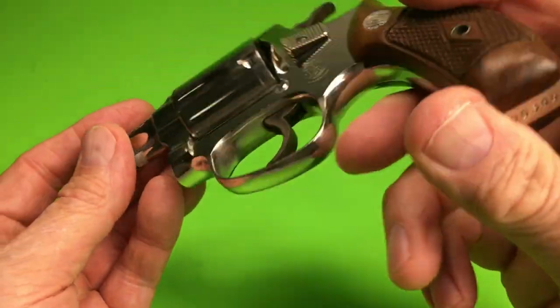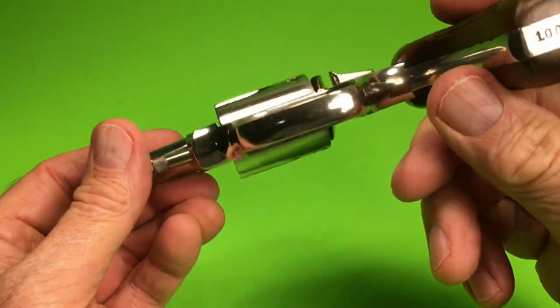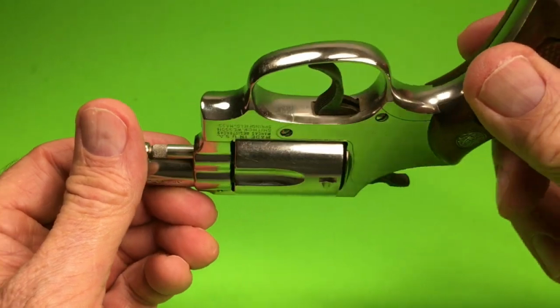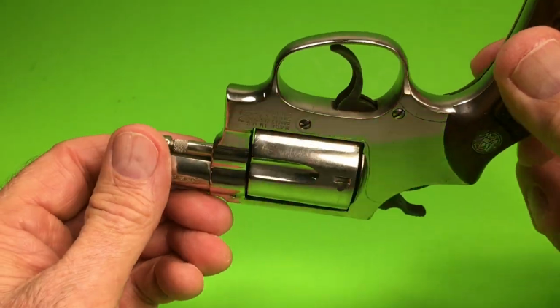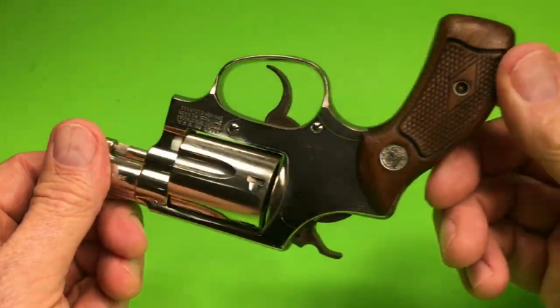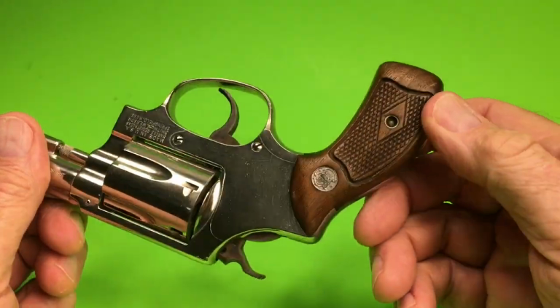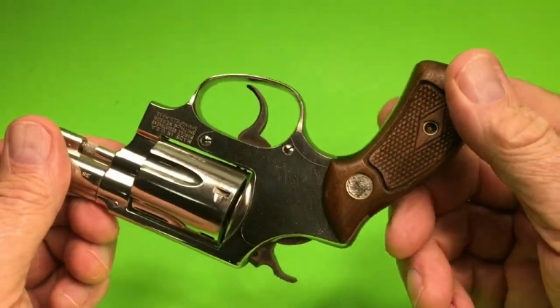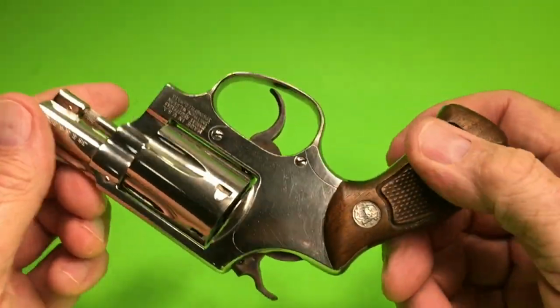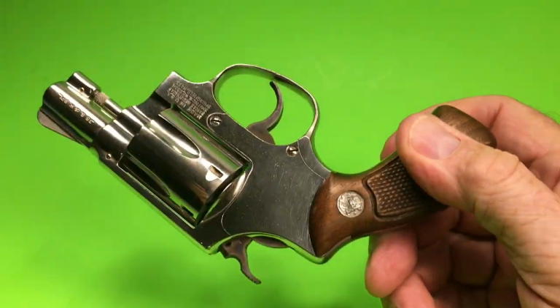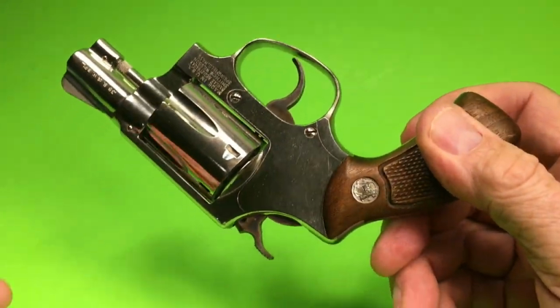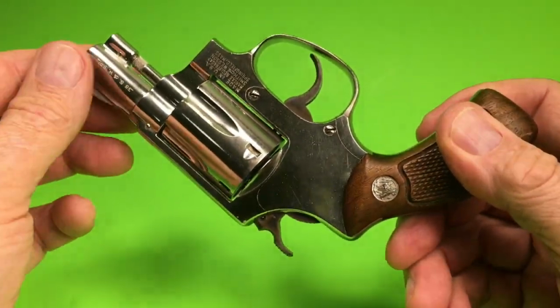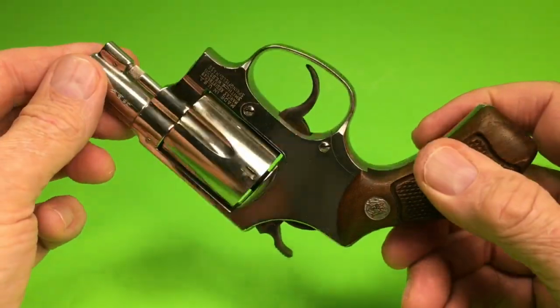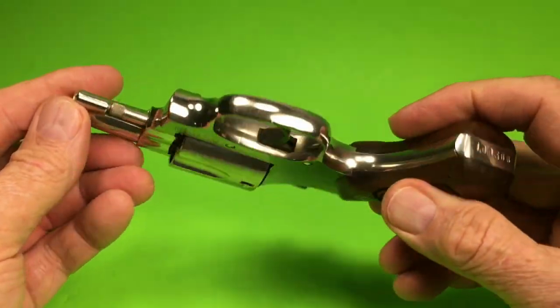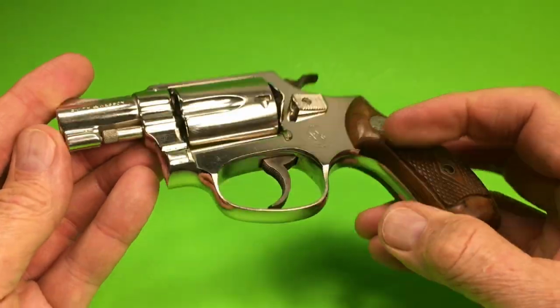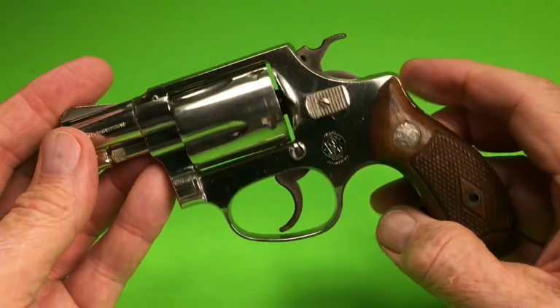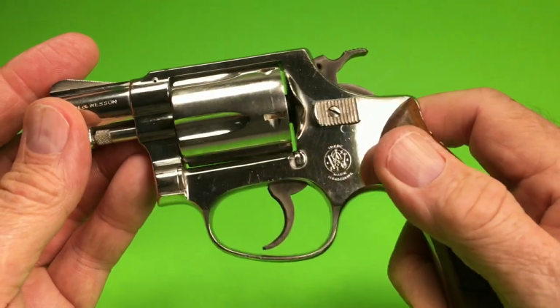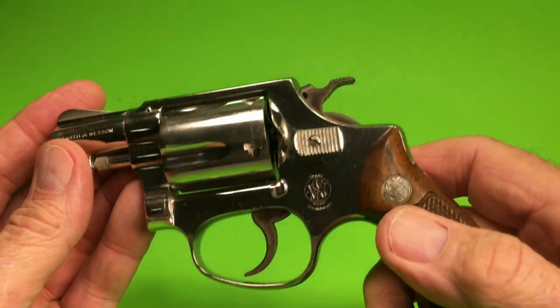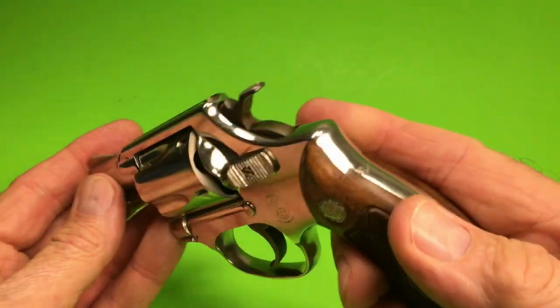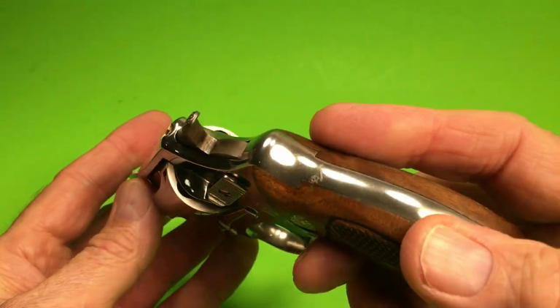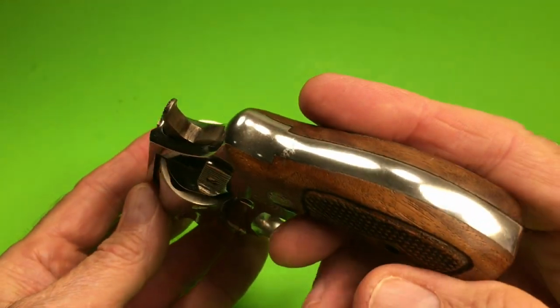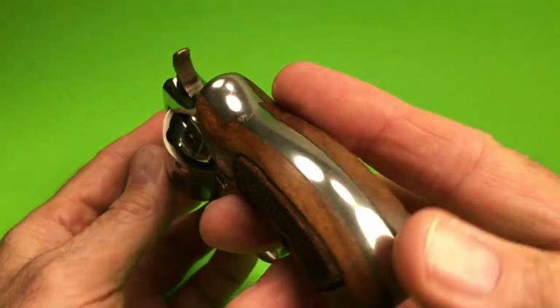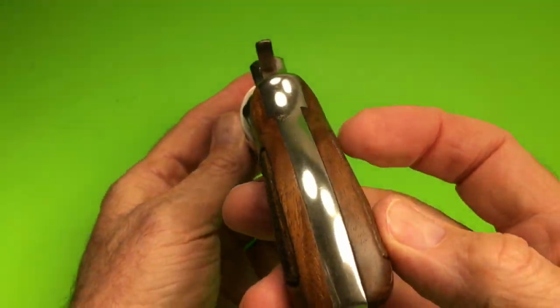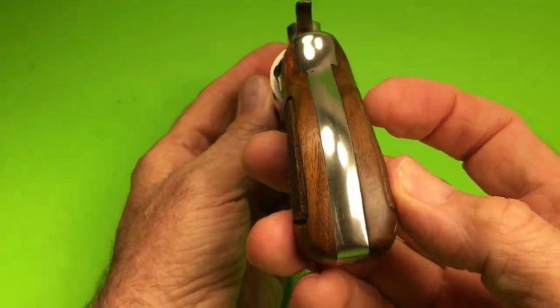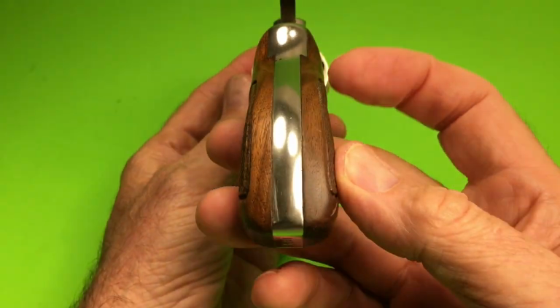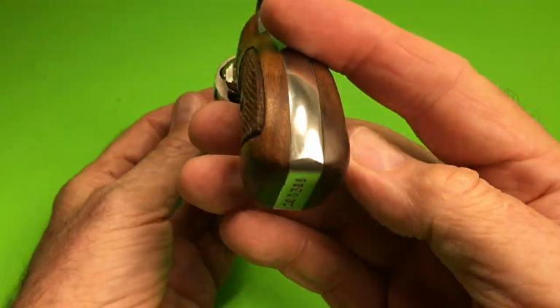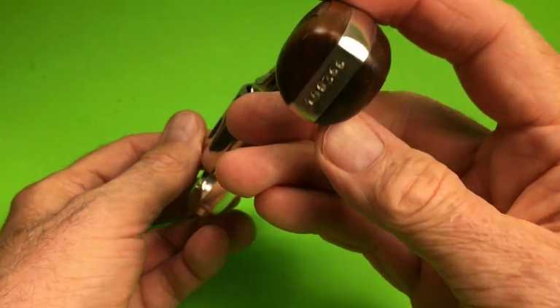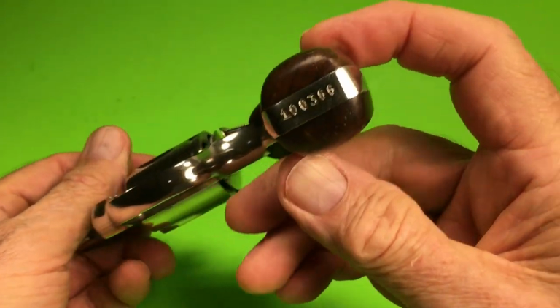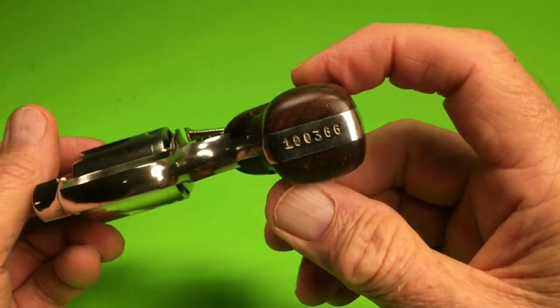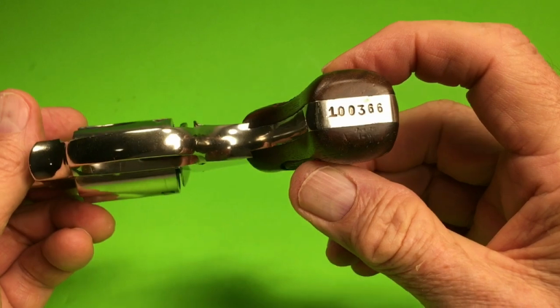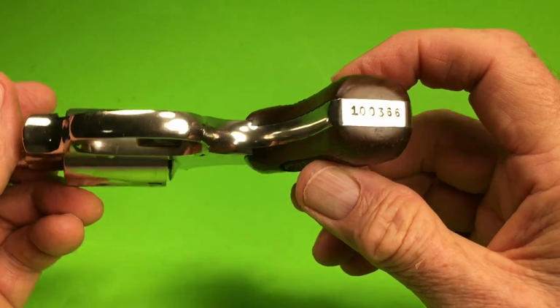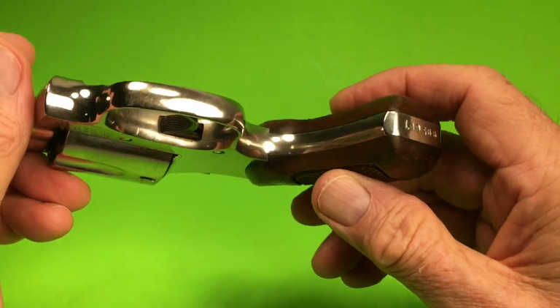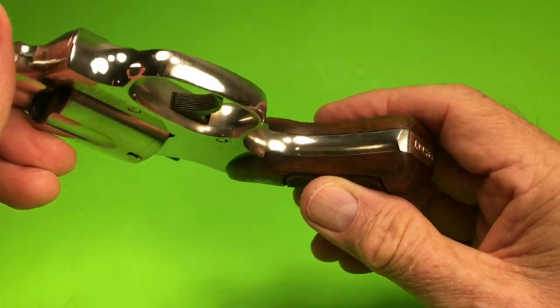It's a real gem. I picked this up at a local pawn shop here in town. Very hard to find these in such nice condition. This is a very old gun.